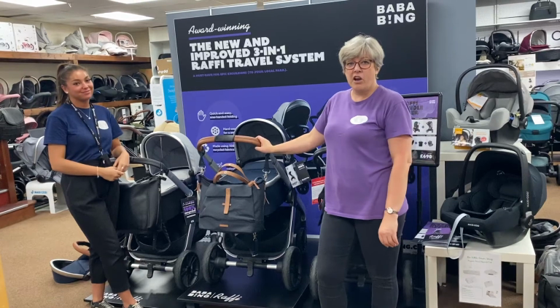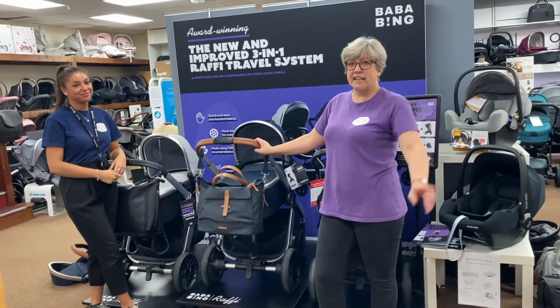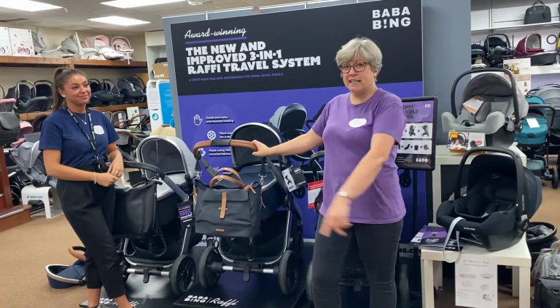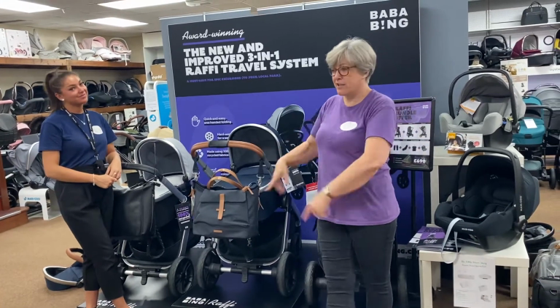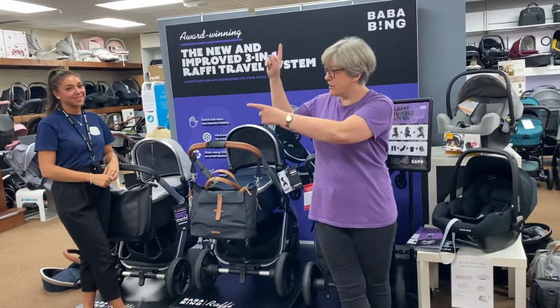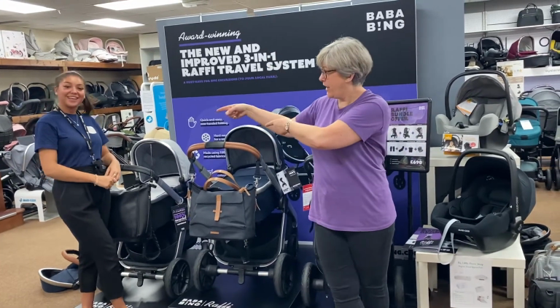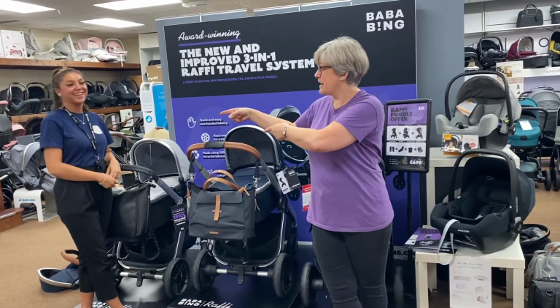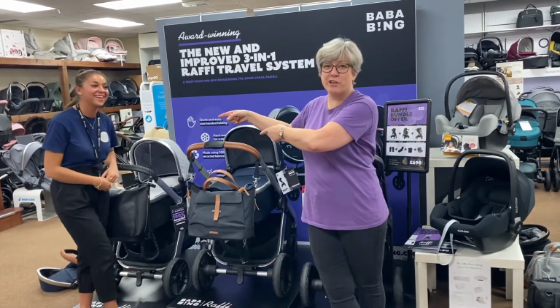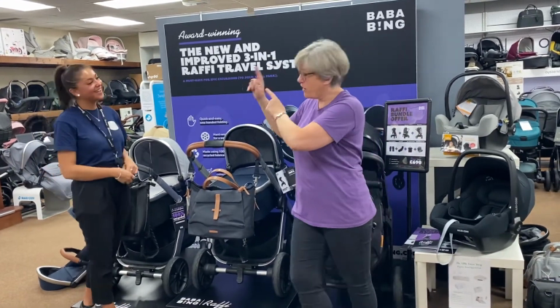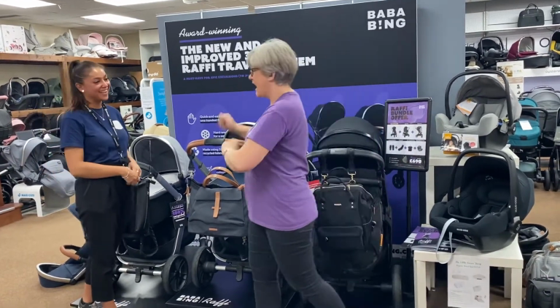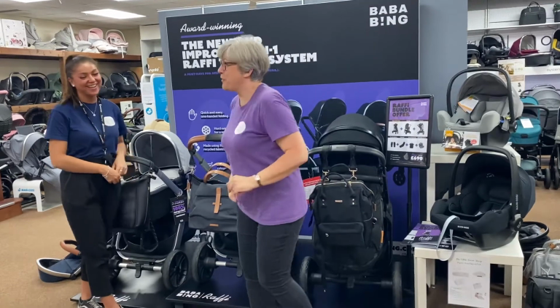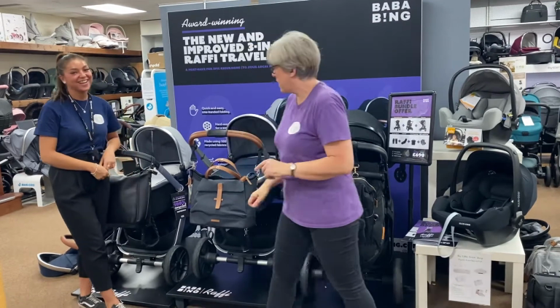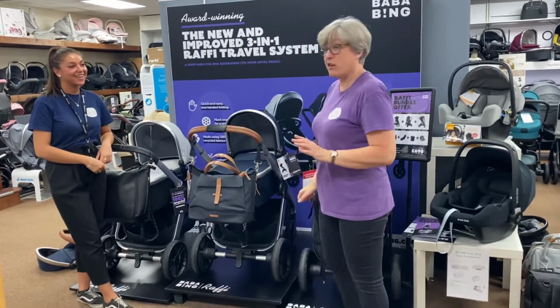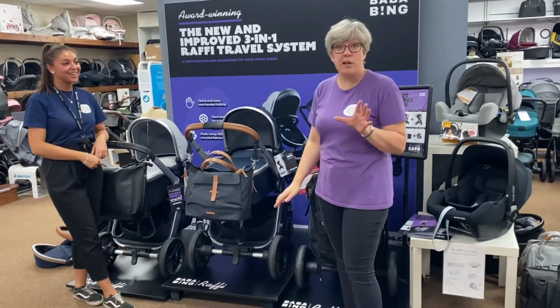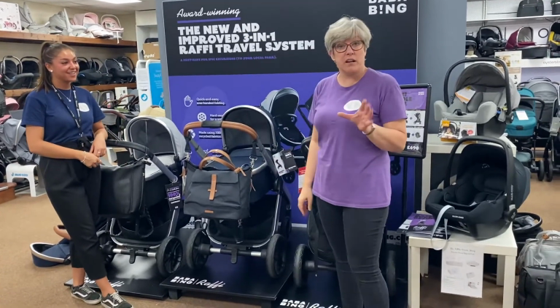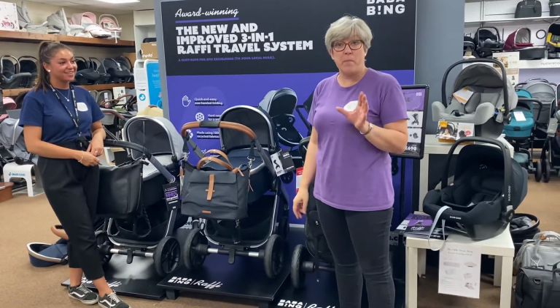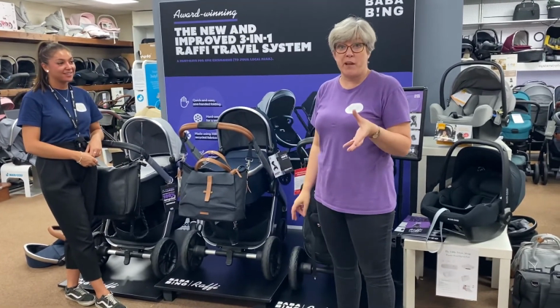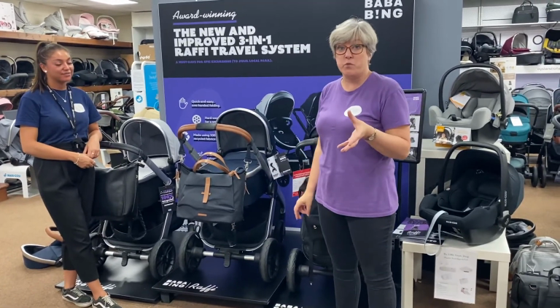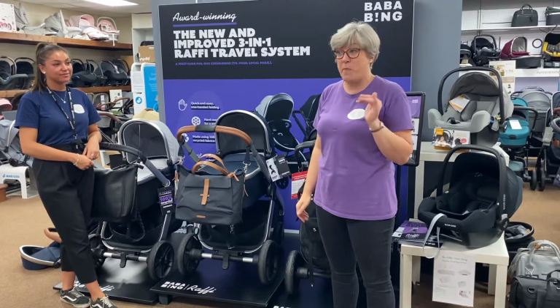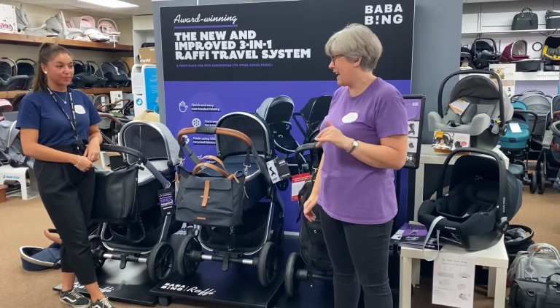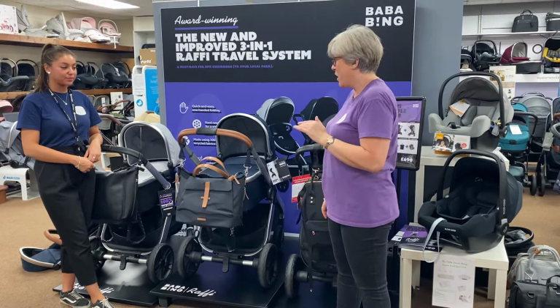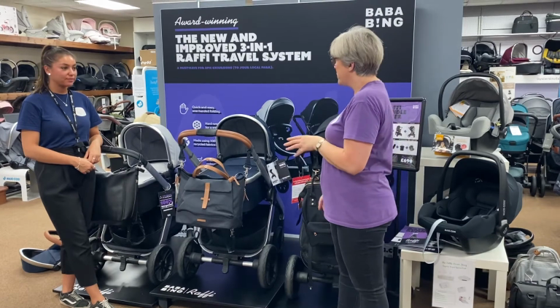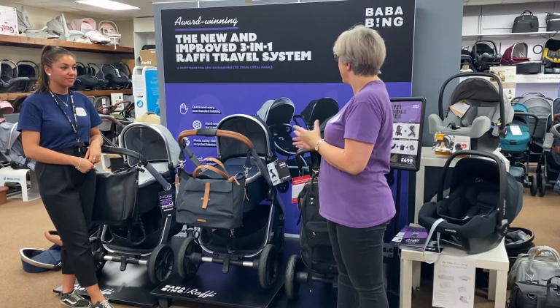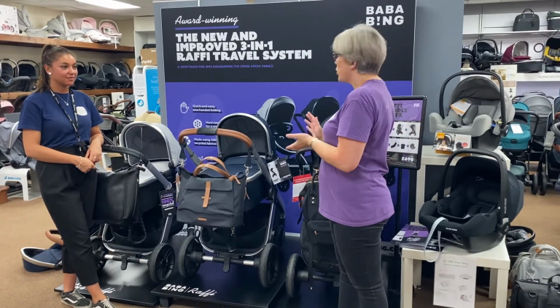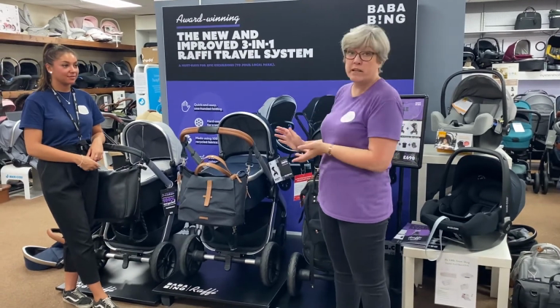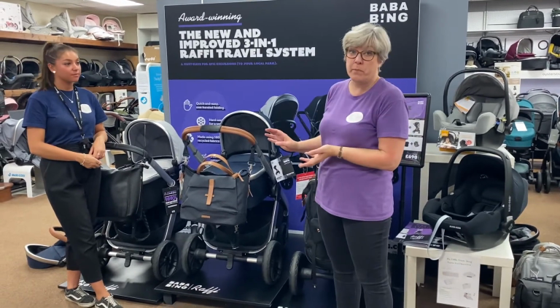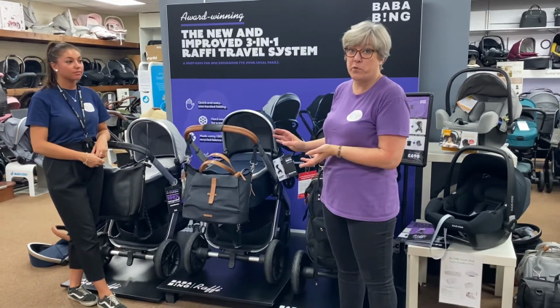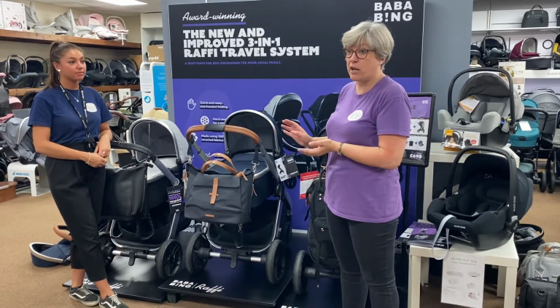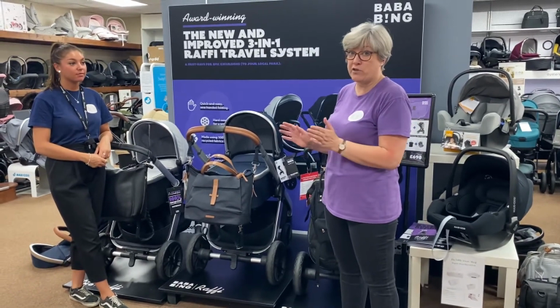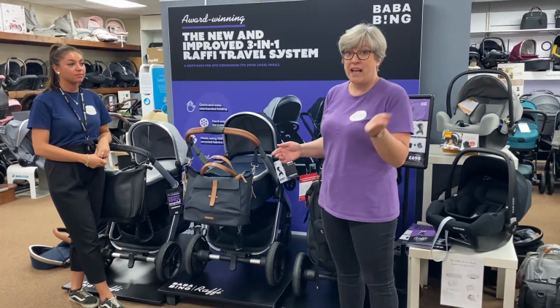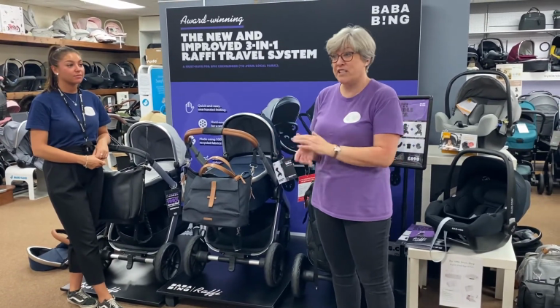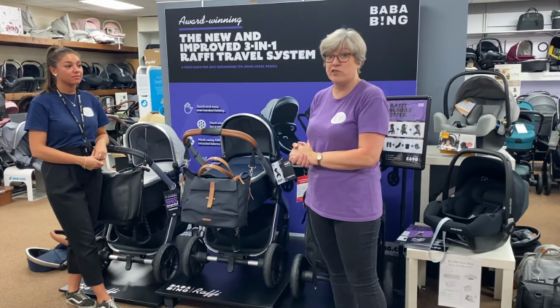Hi, it's Liz and Kennedy from Youngsters World, and today we are going to talk about Baba Bing, which is one of our best selling prams — probably a bit little known in the marketplace, but we are selling loads and loads of them, and they've just had a load of stock come back in, so we thought we'd talk about it today.